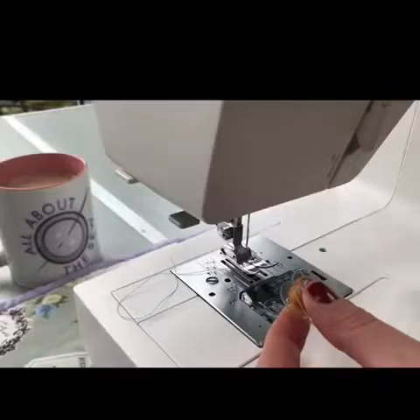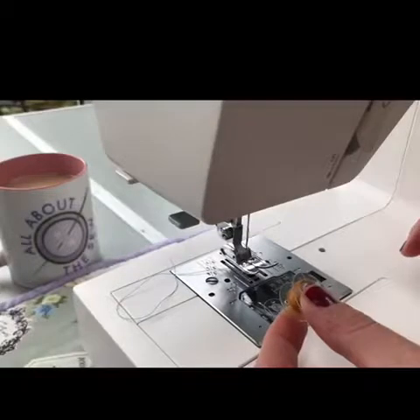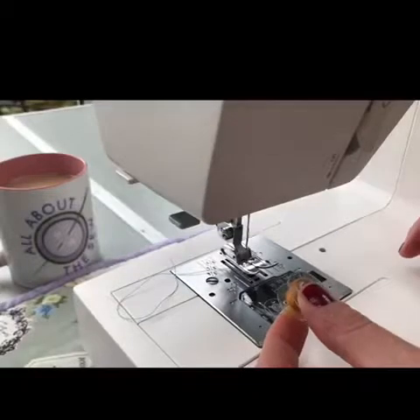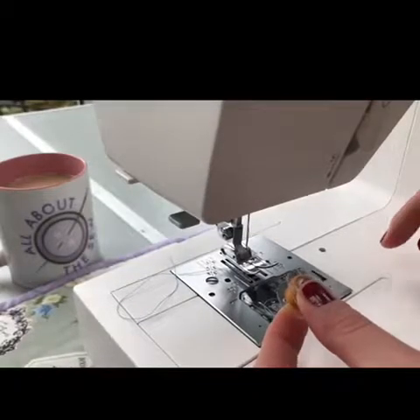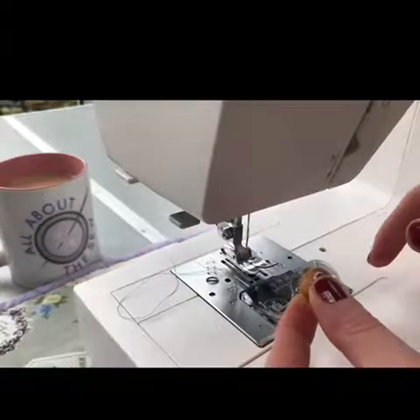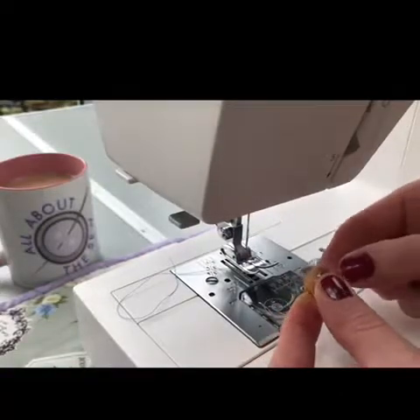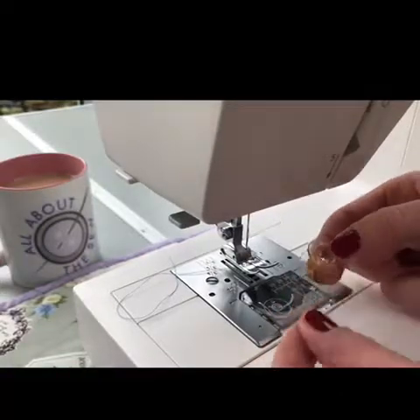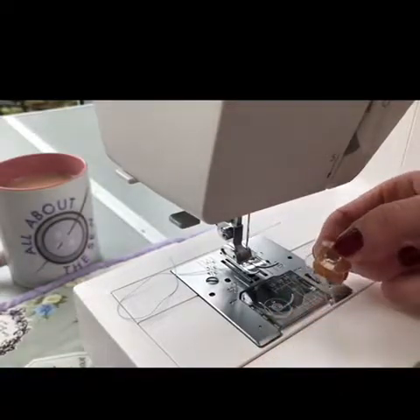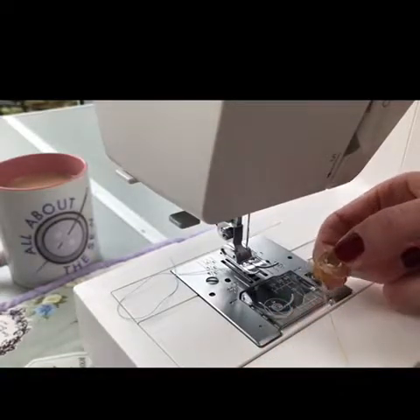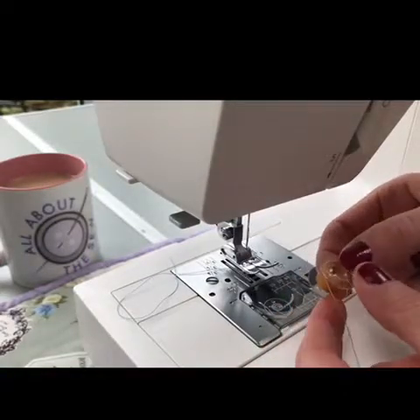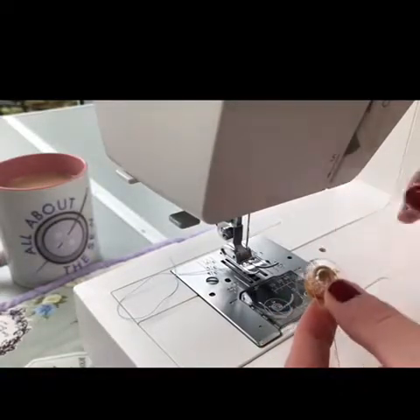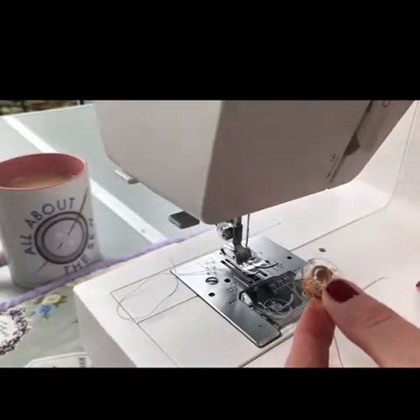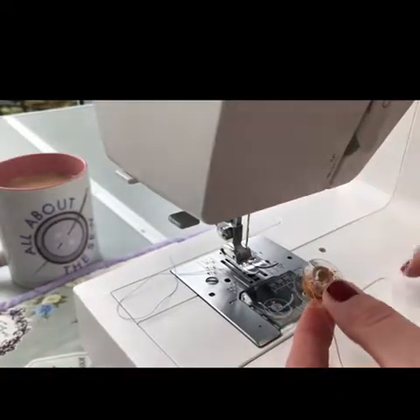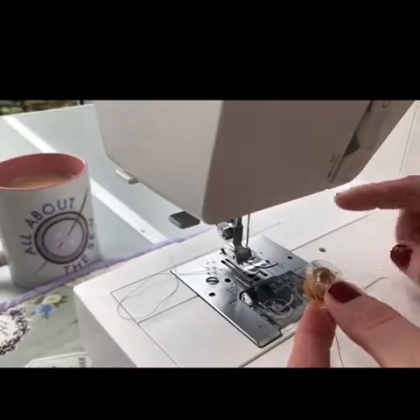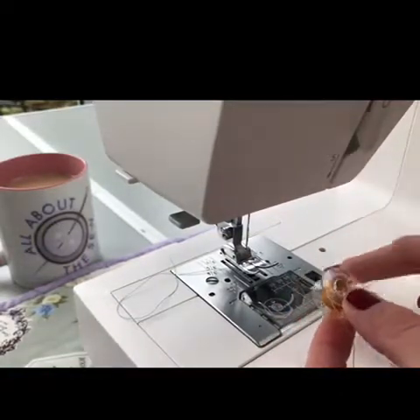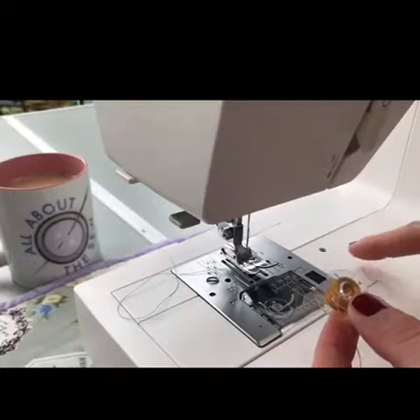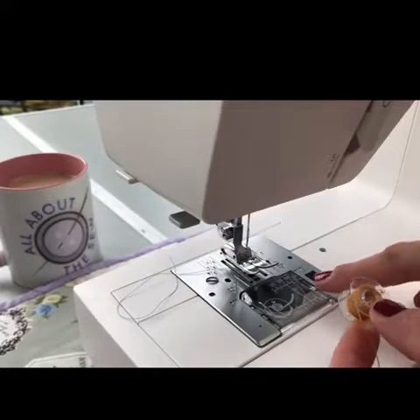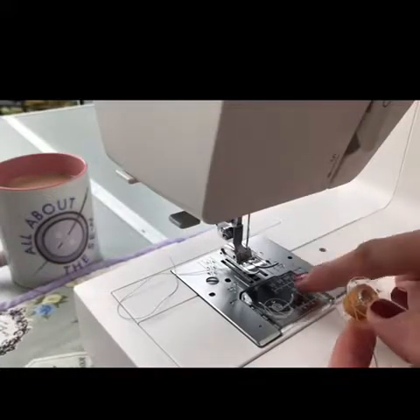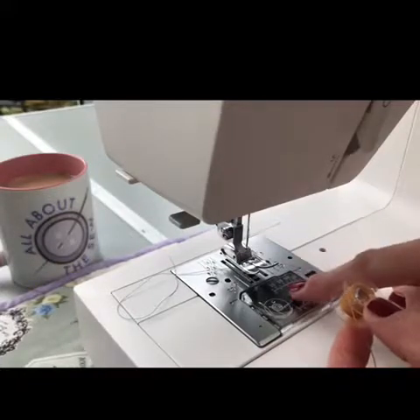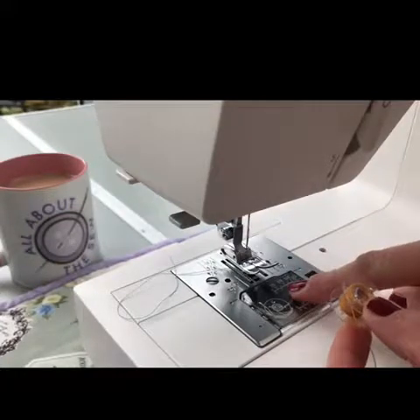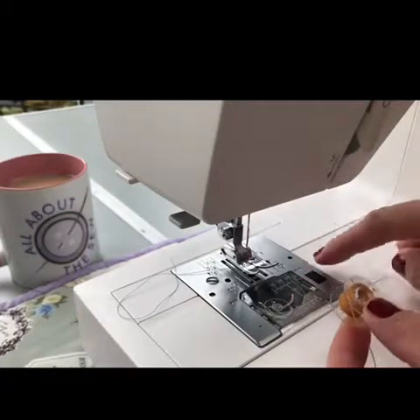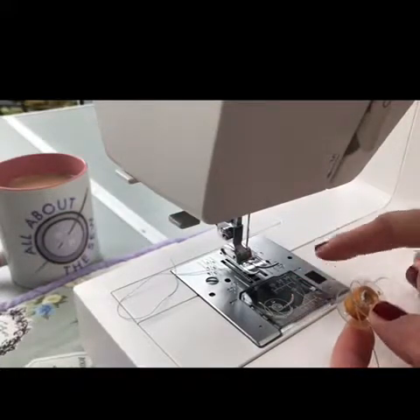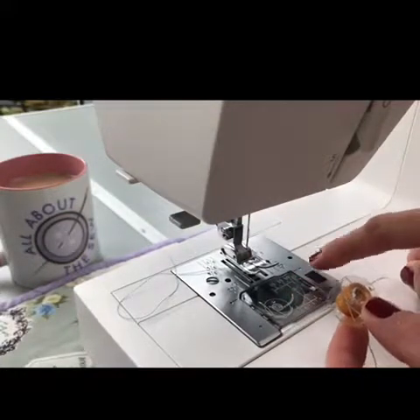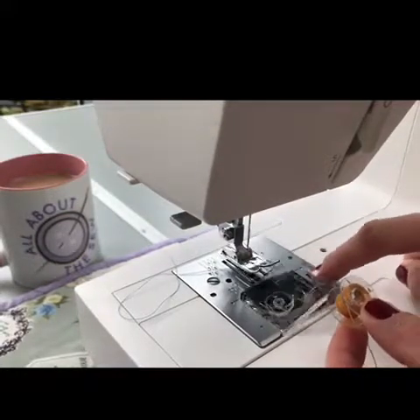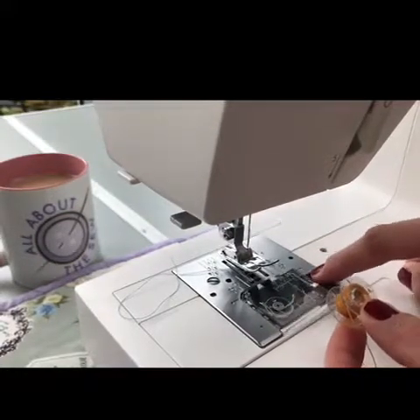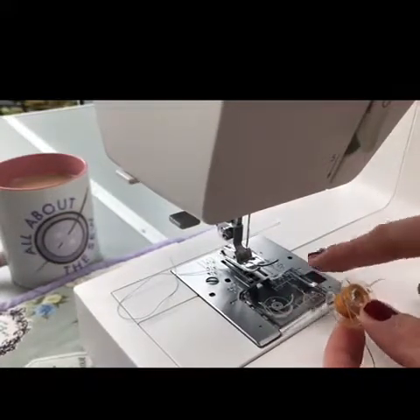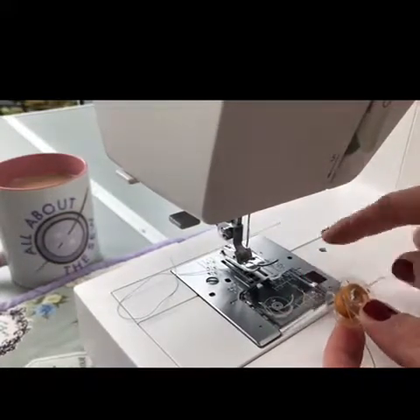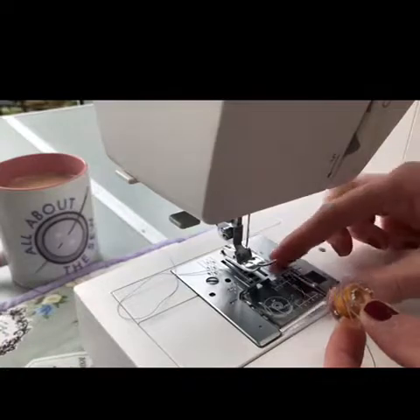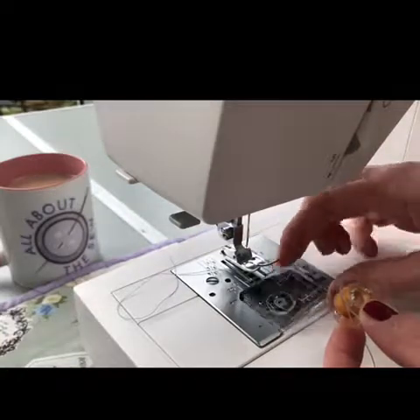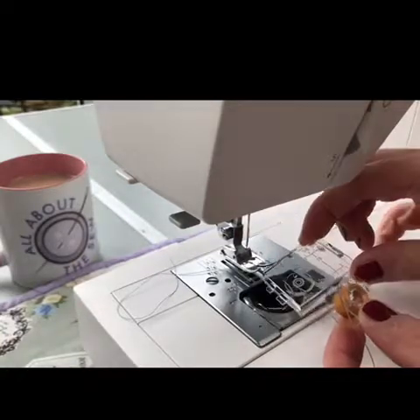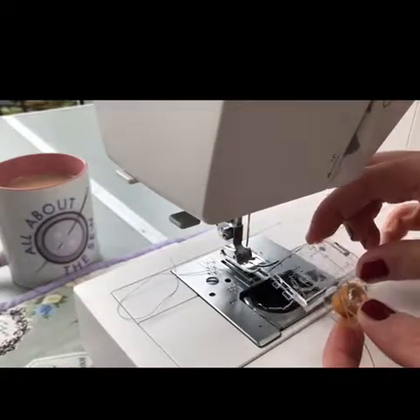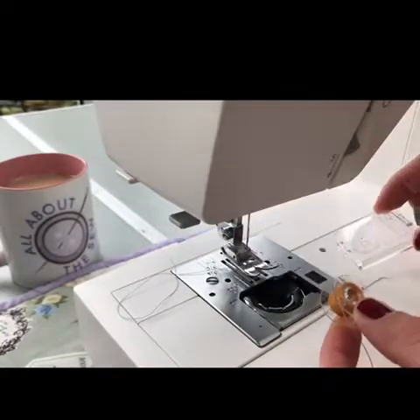I'm going to show you how to insert the bobbin correctly into this top-loading bobbin machine. This is a Janome machine which is a top-loading bobbin, so all I do is press on this black button and to the right and a plastic cover pops off.